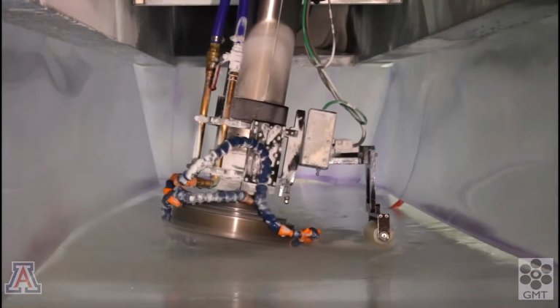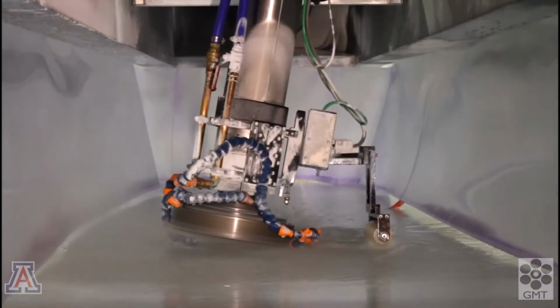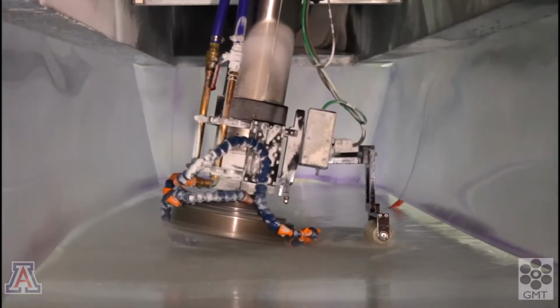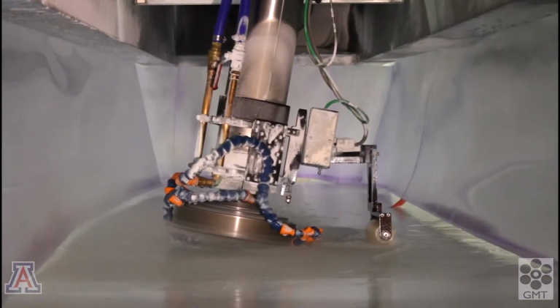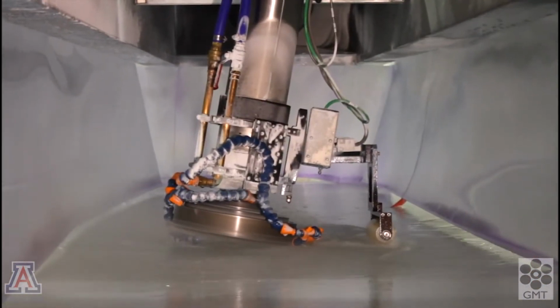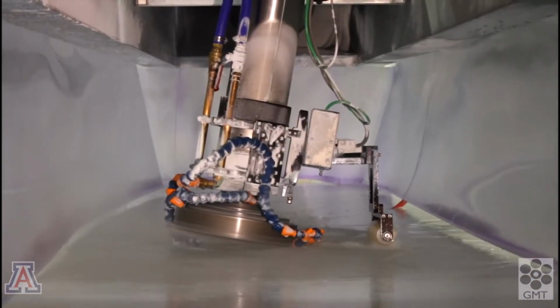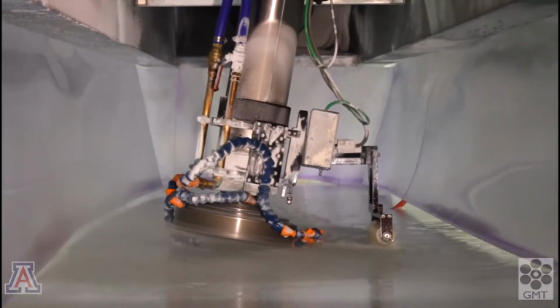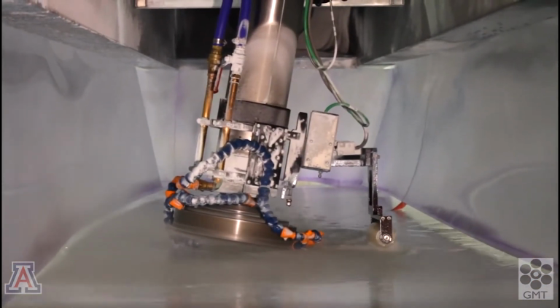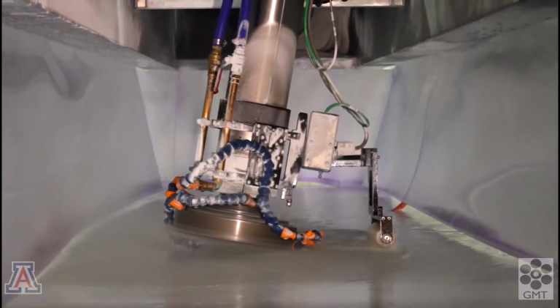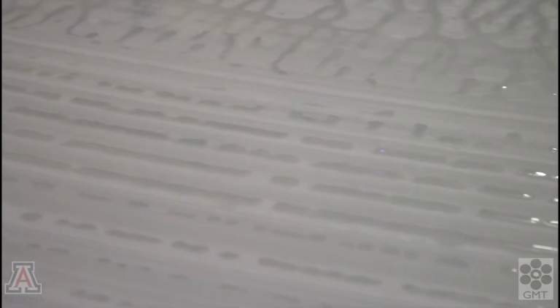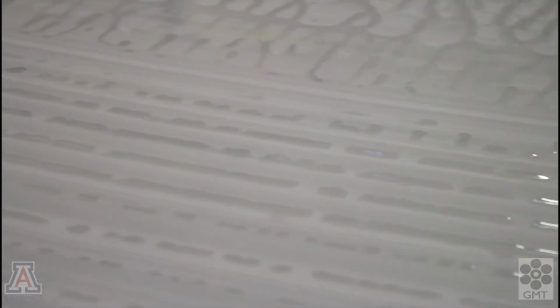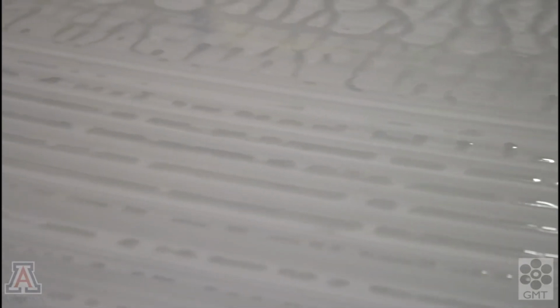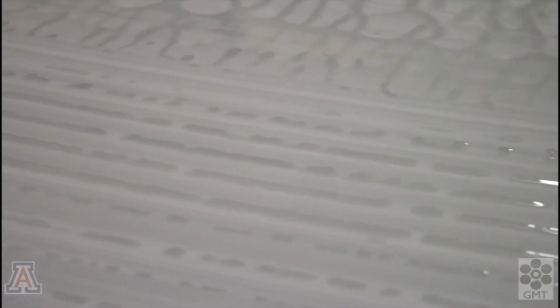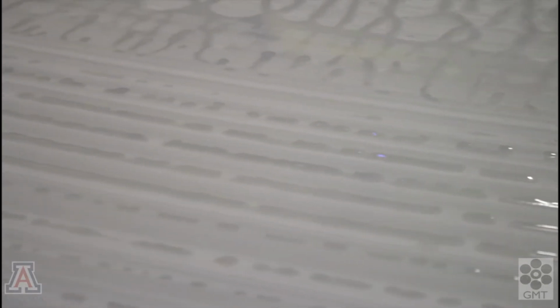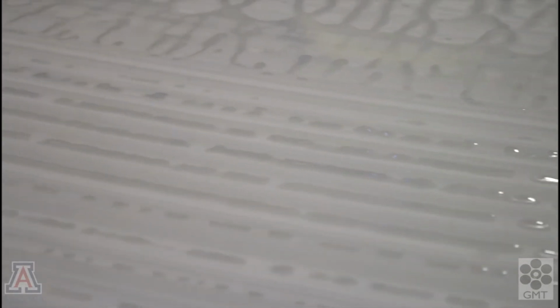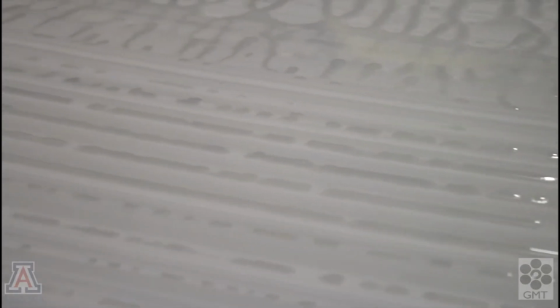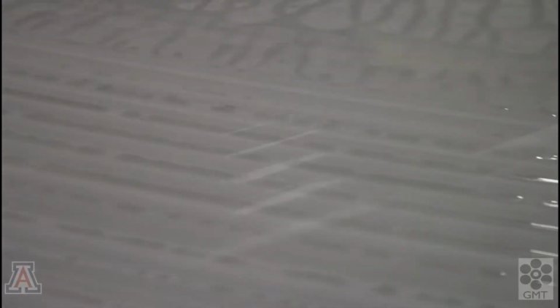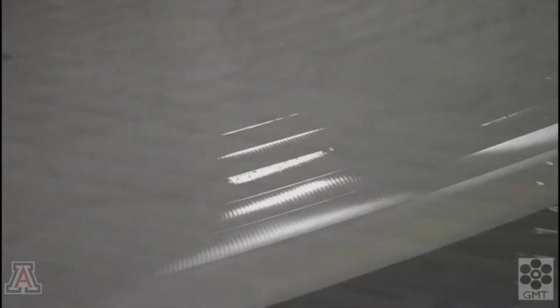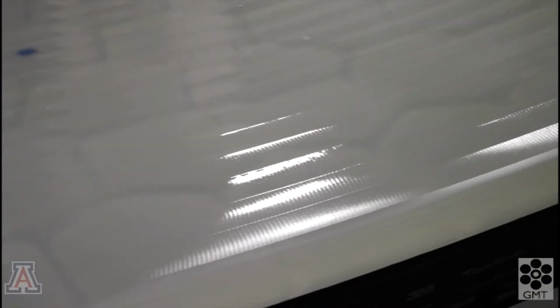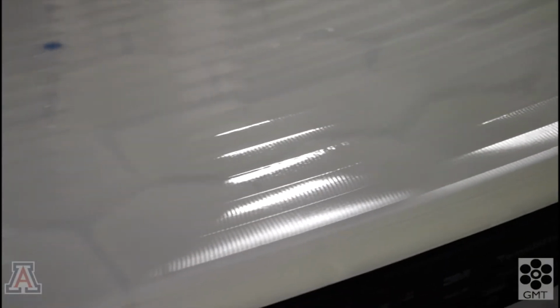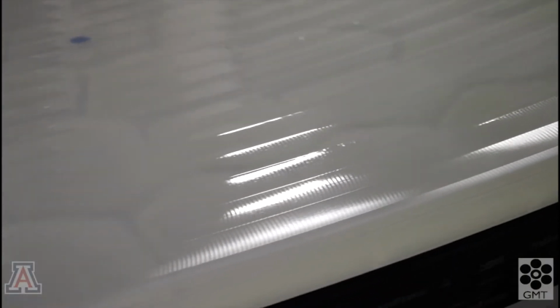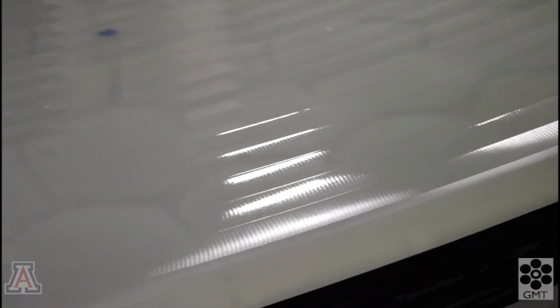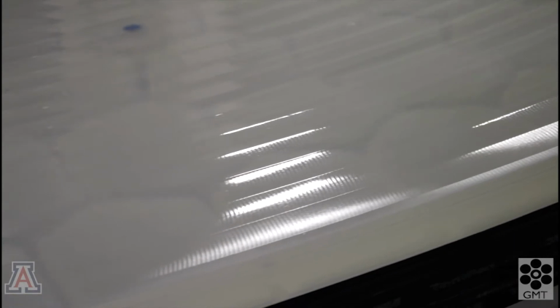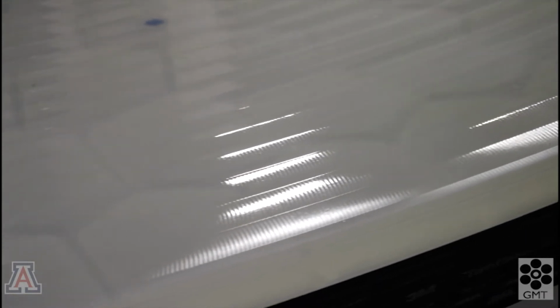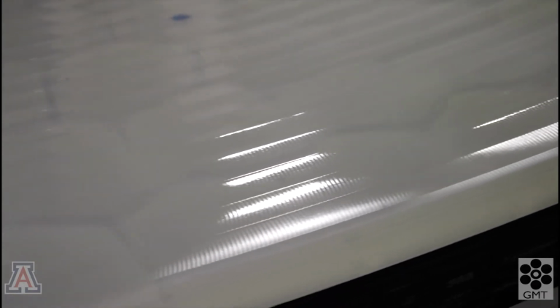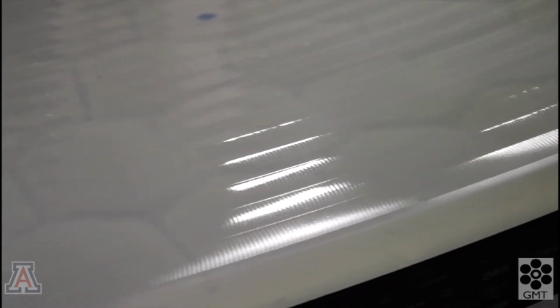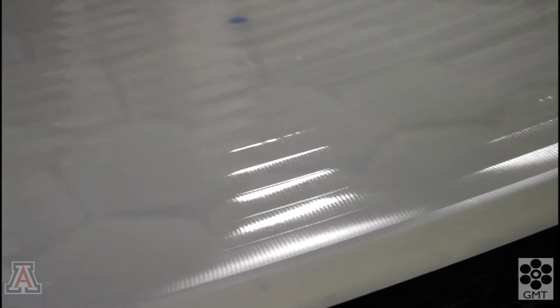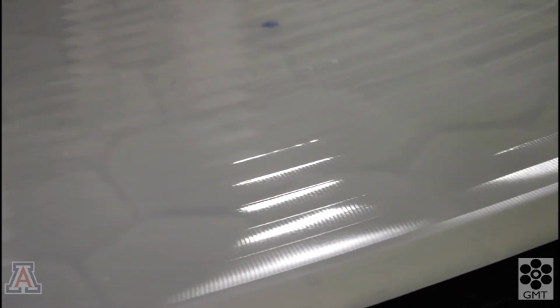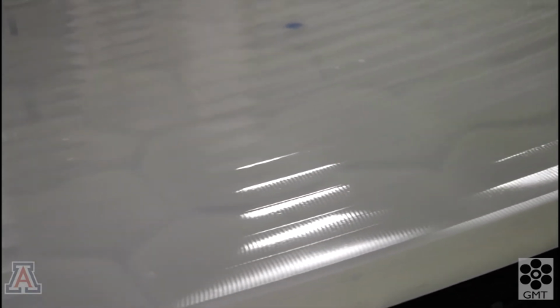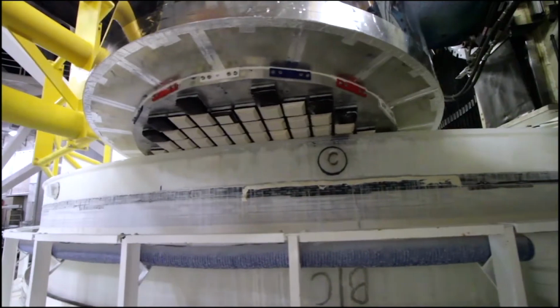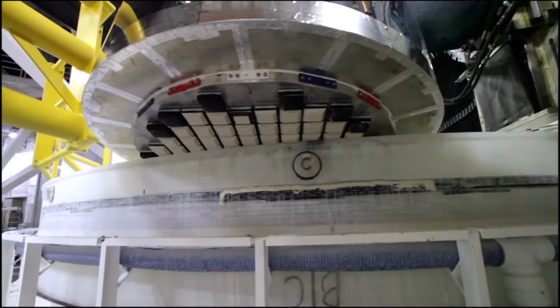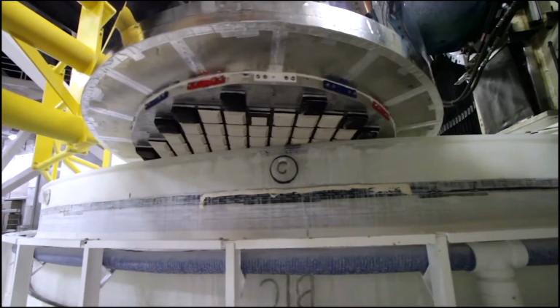Grinding and polishing the front surface are the final steps in the mirror fabrication. They make the mirror so smooth and accurate that if it were expanded to the size of North America, the tallest hill would be one inch high.